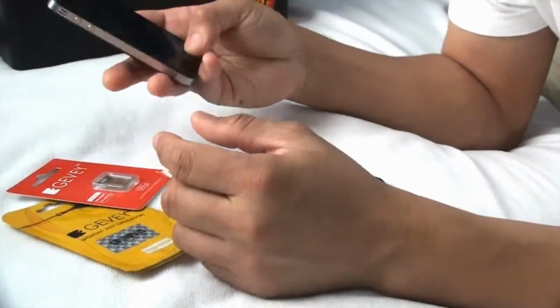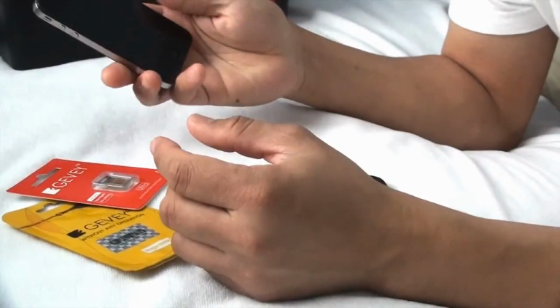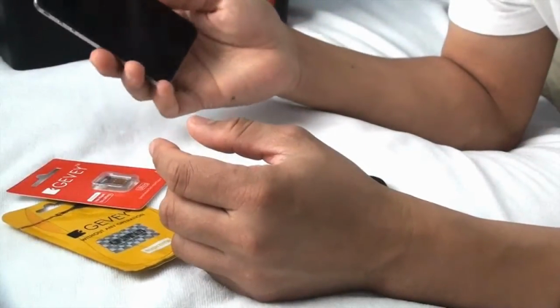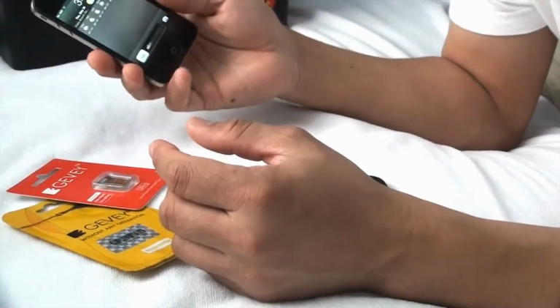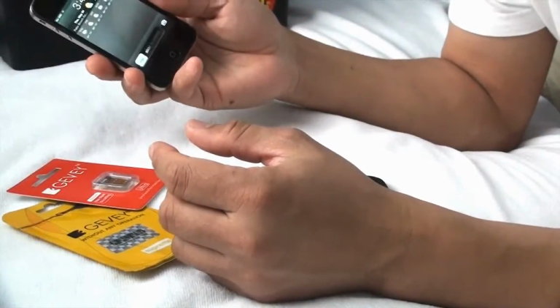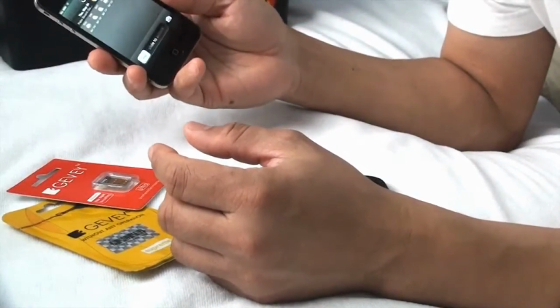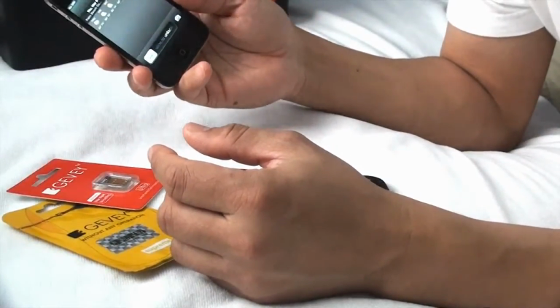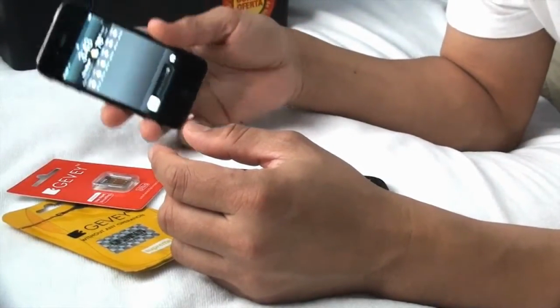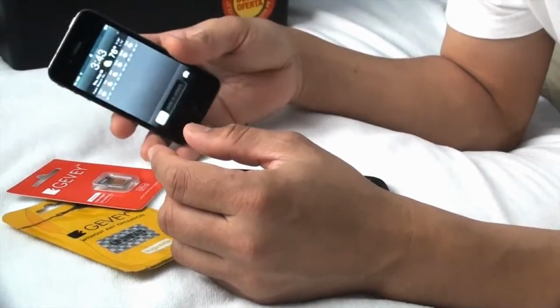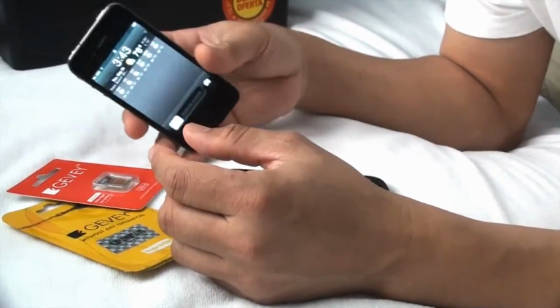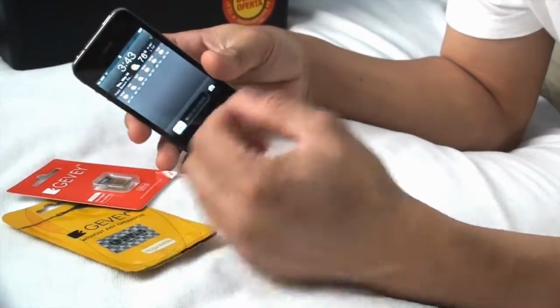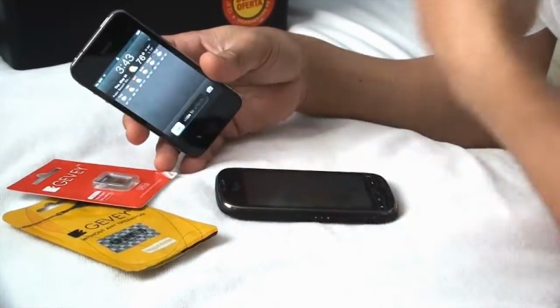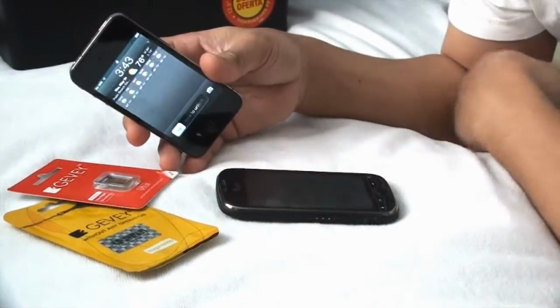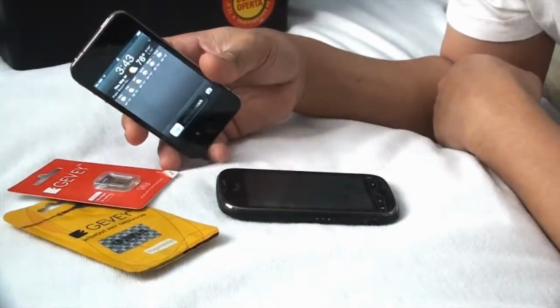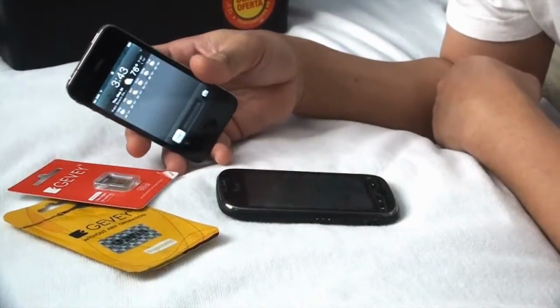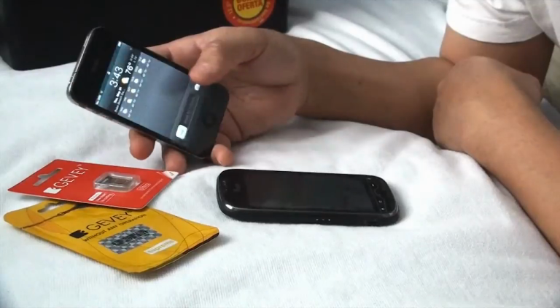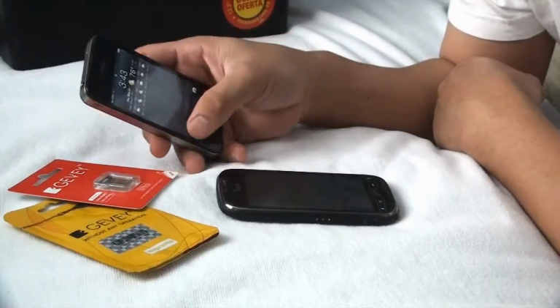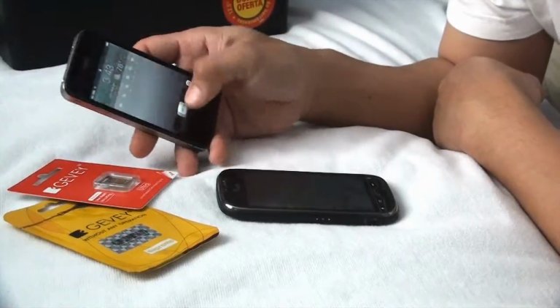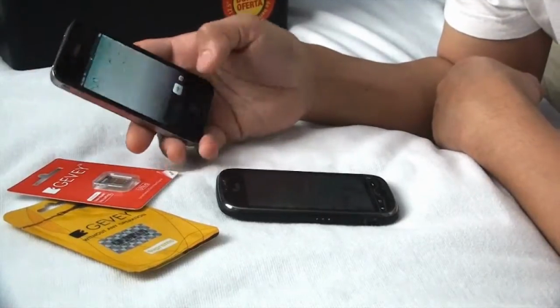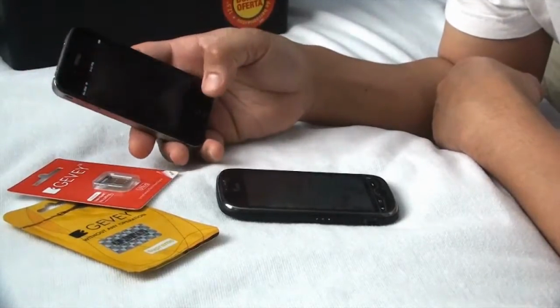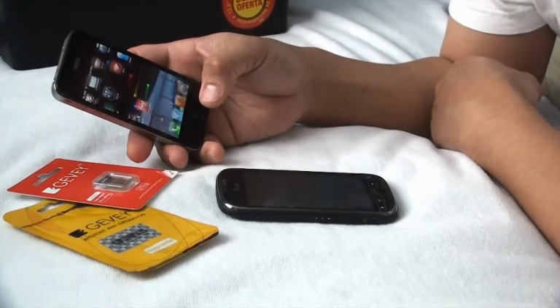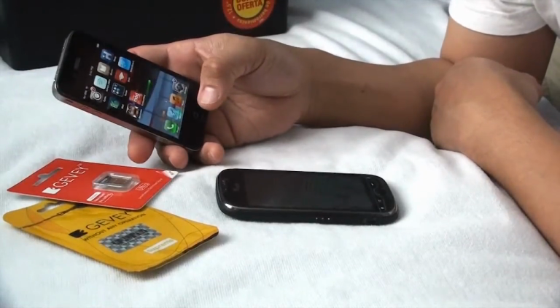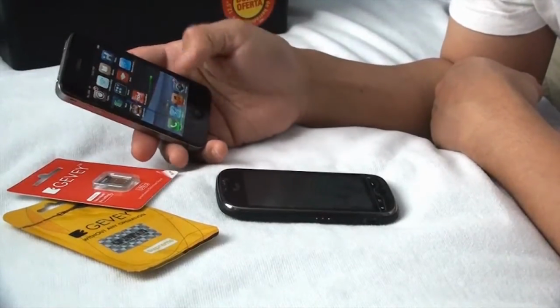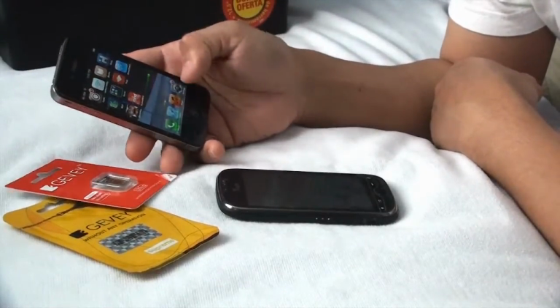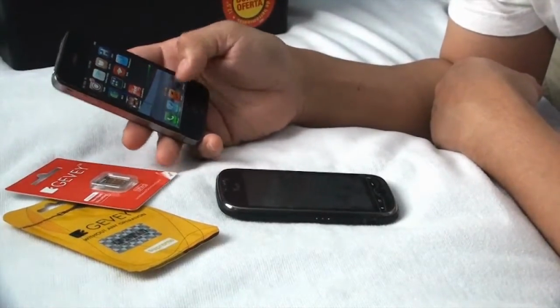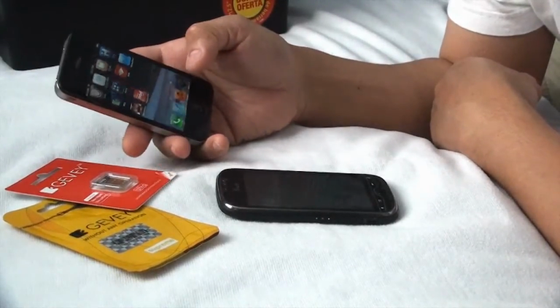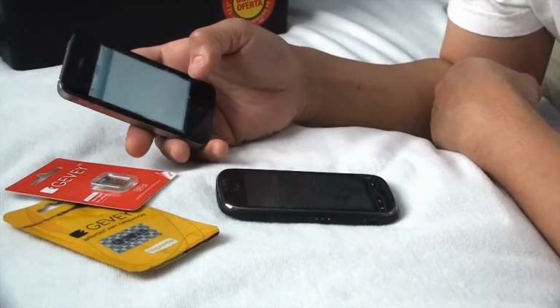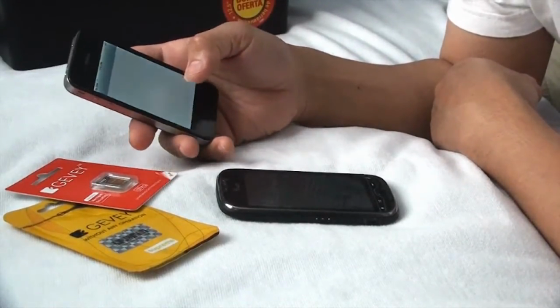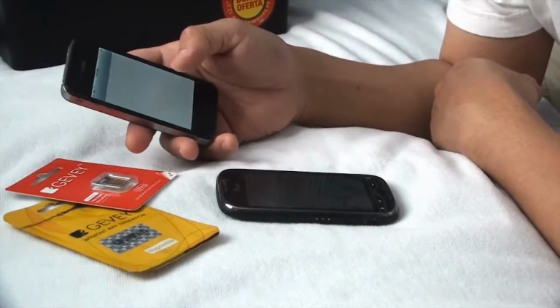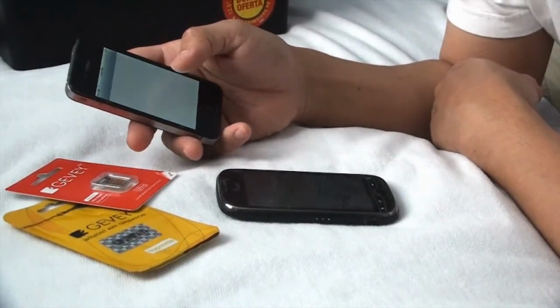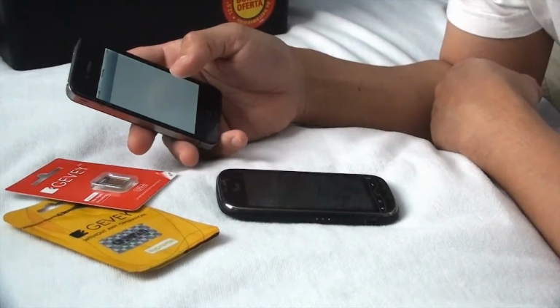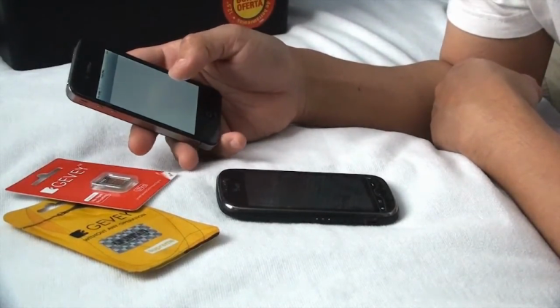They also got iPhone 4. I was got five point something.